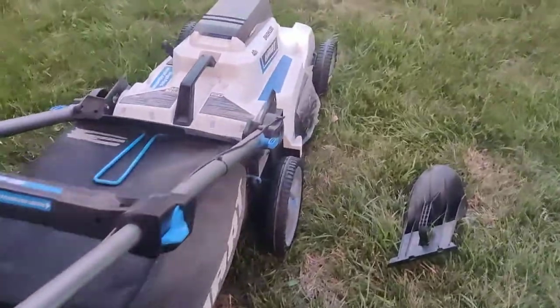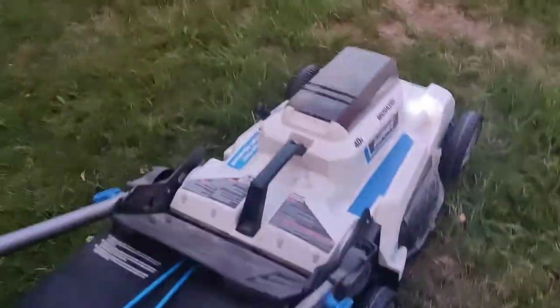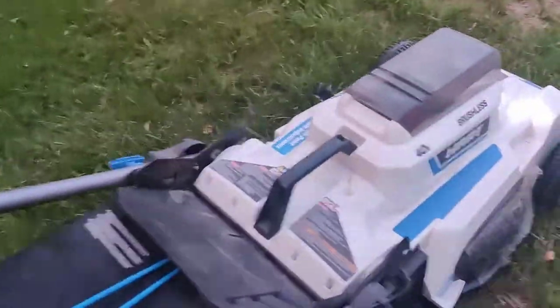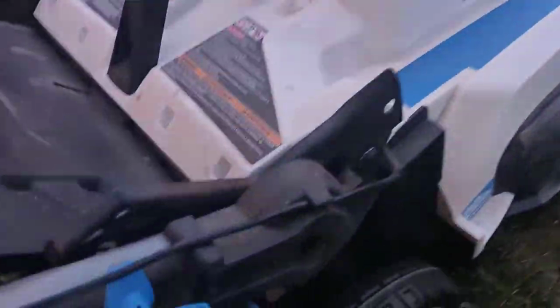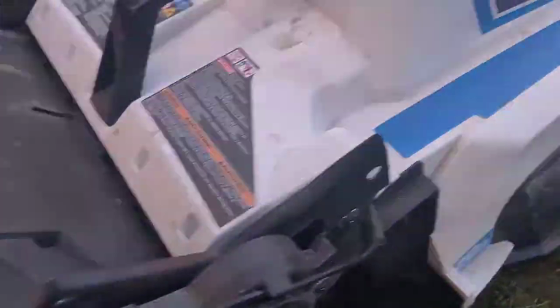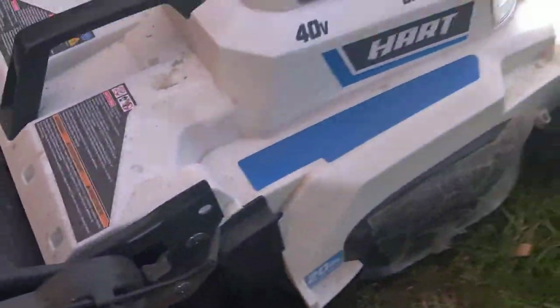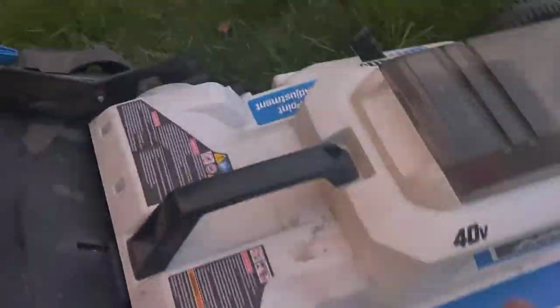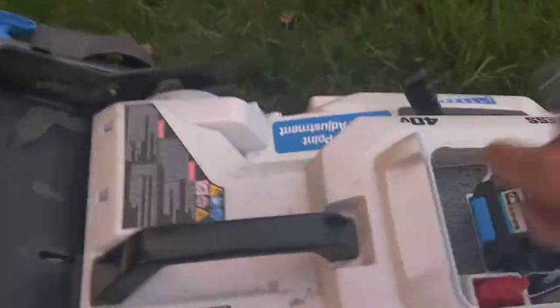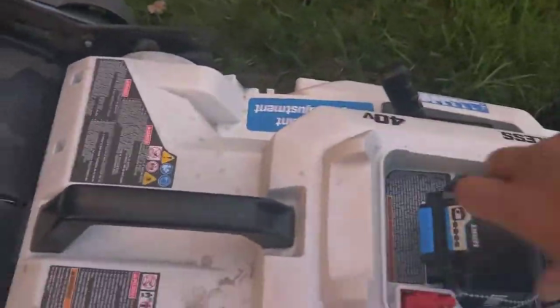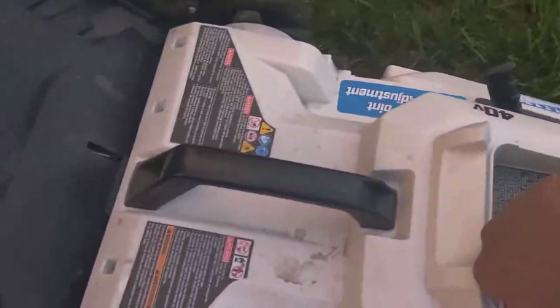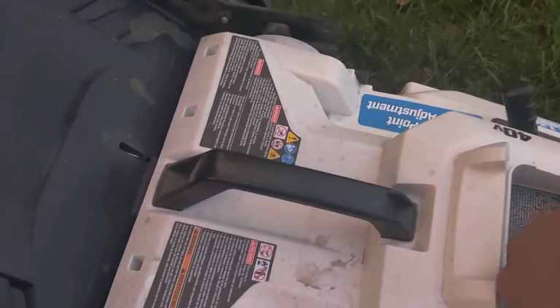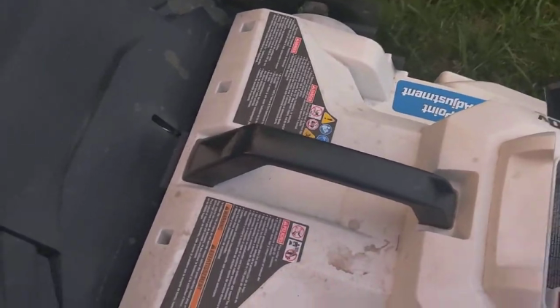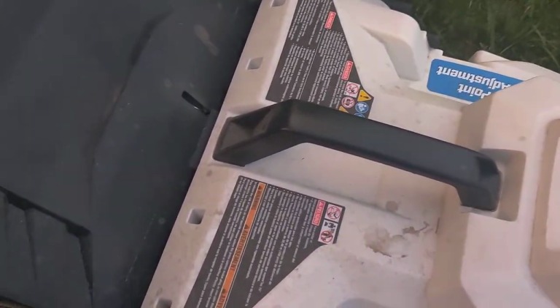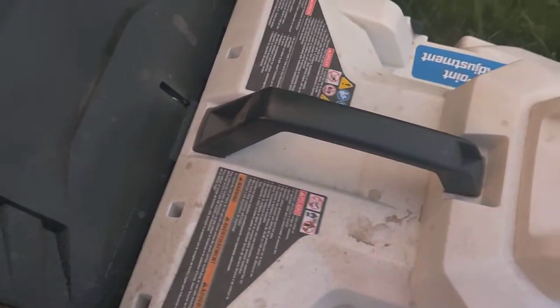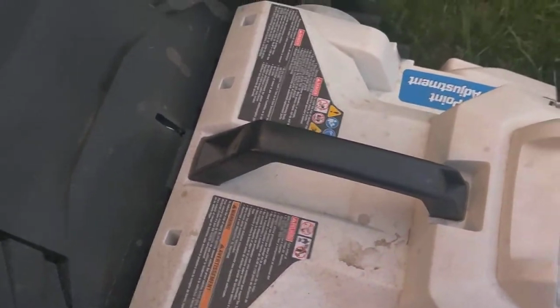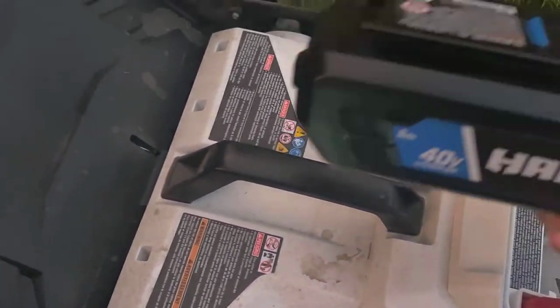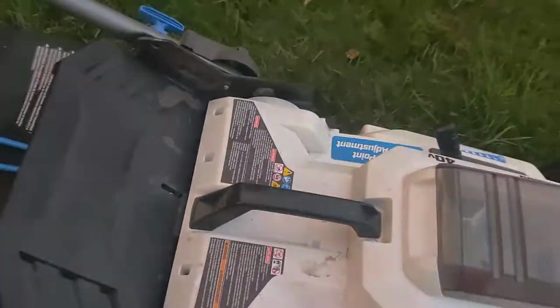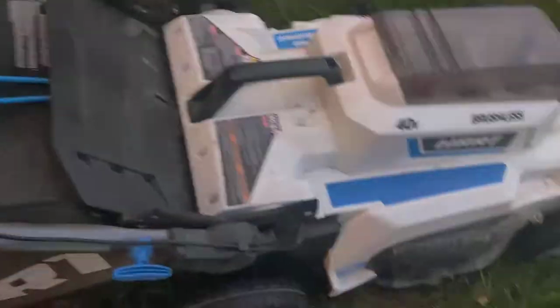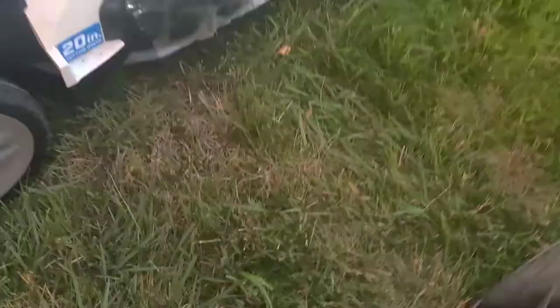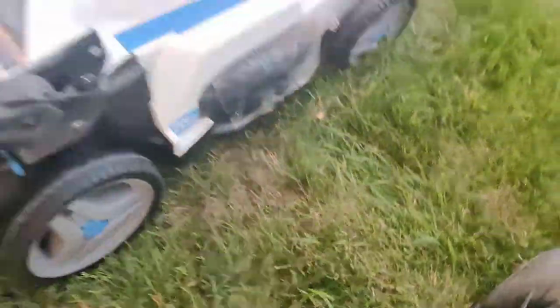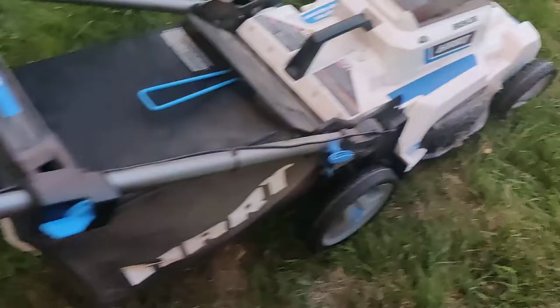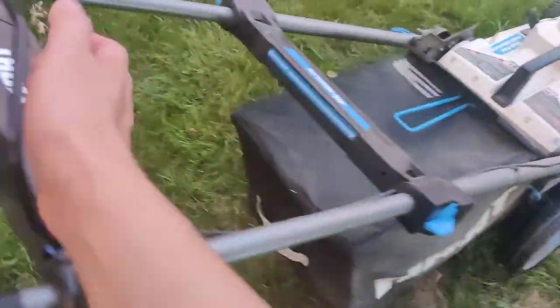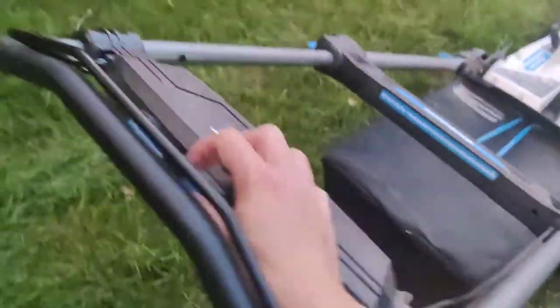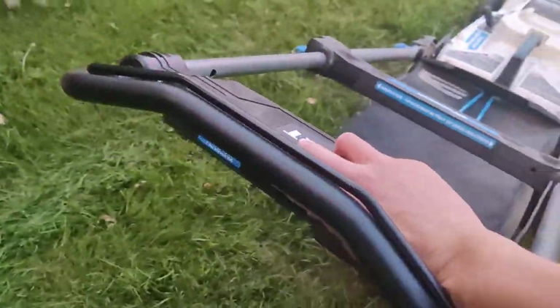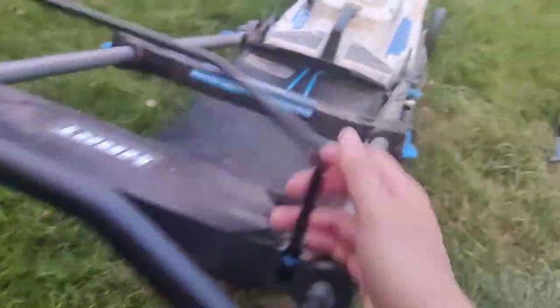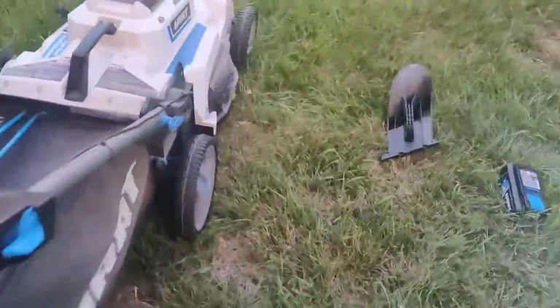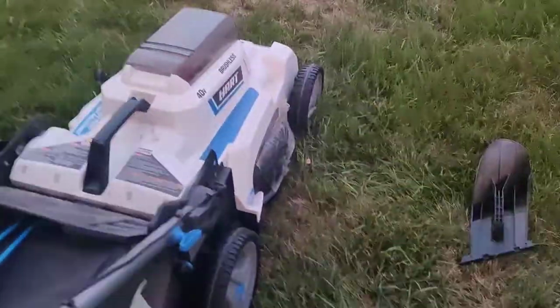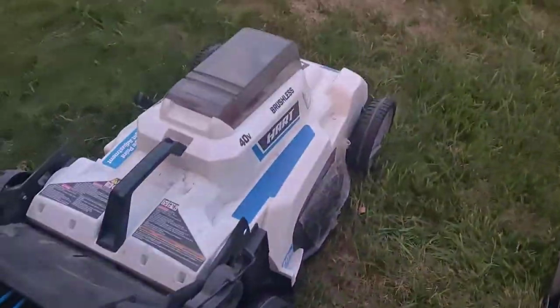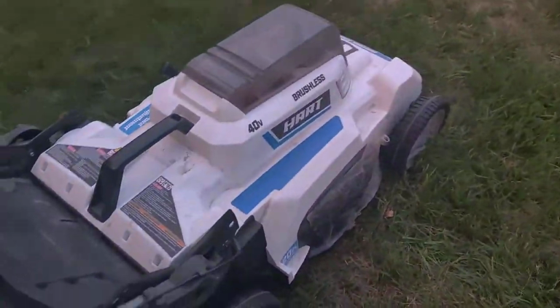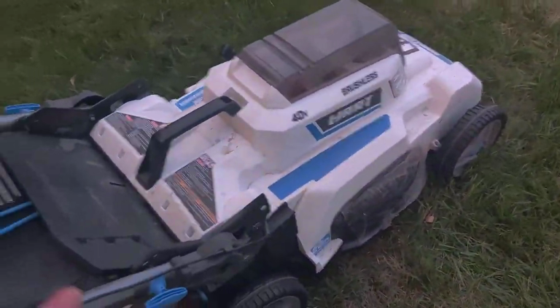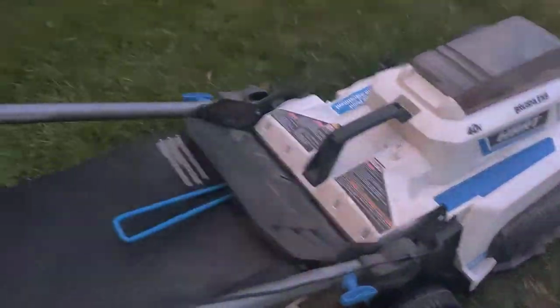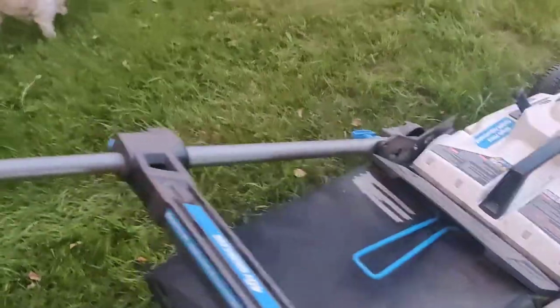Let's take it out on the lawn. Pull out the key, pull out the battery — that way it won't start and won't cut you.